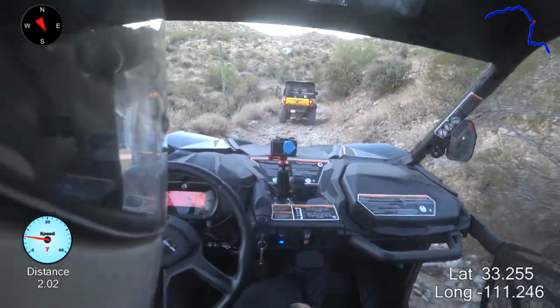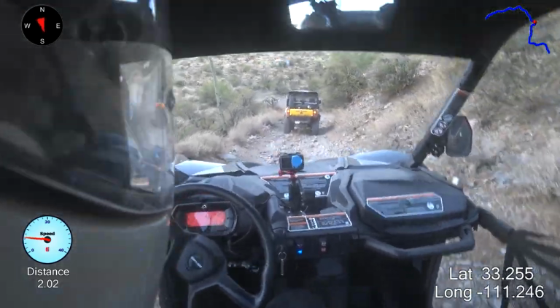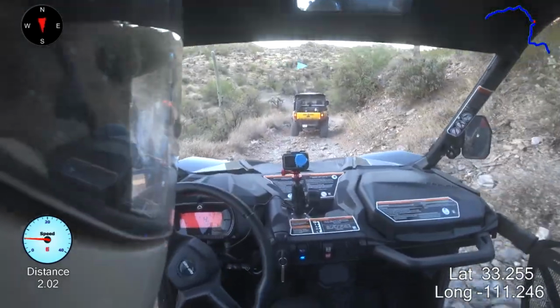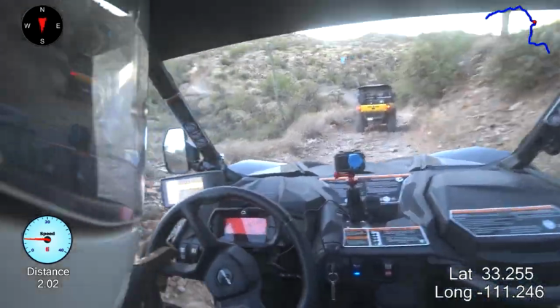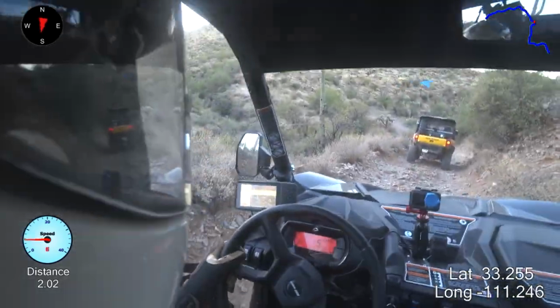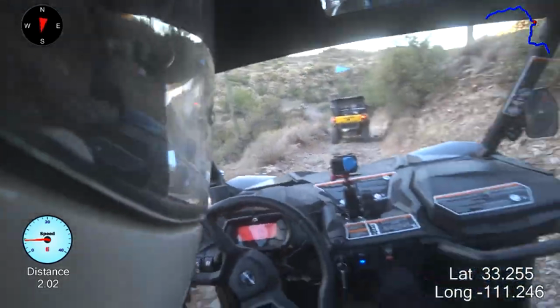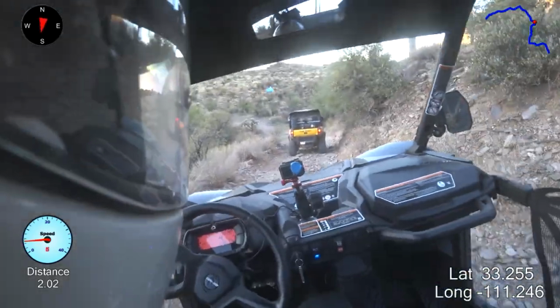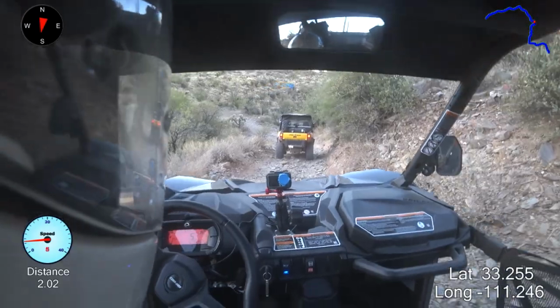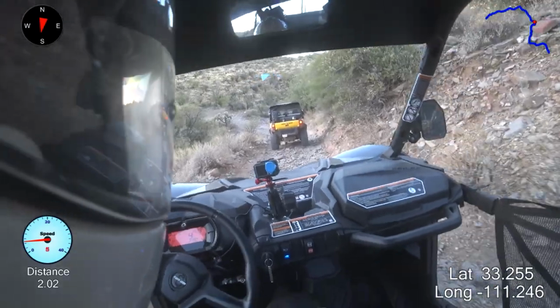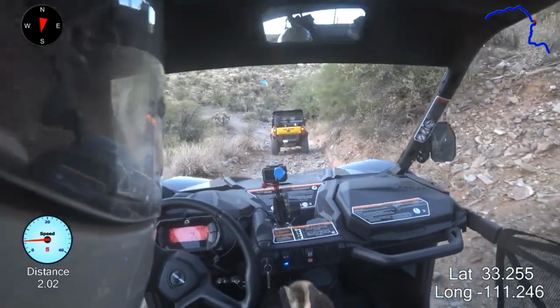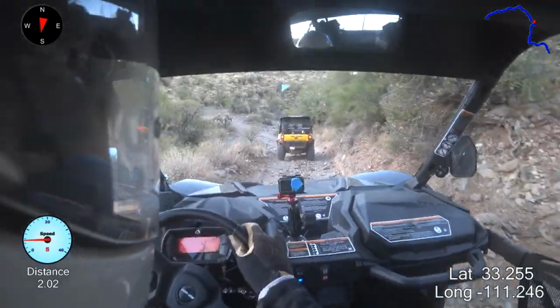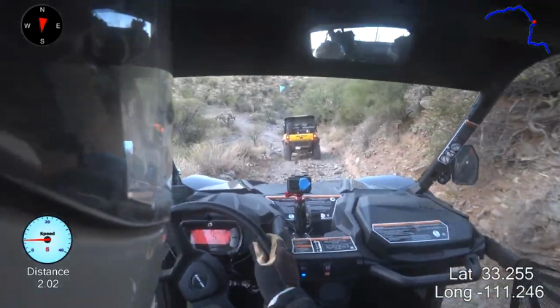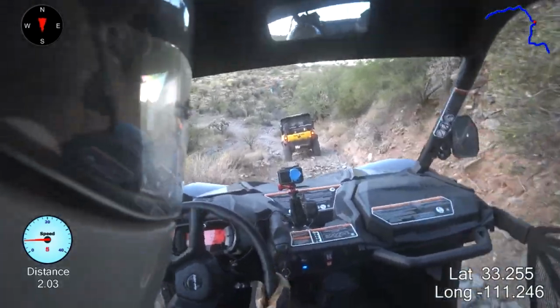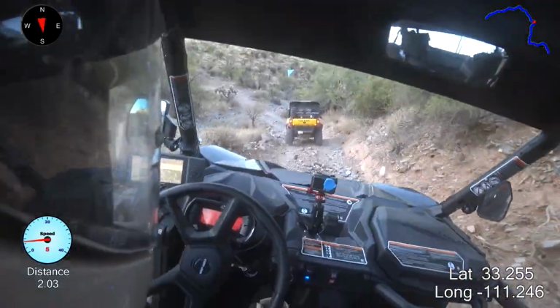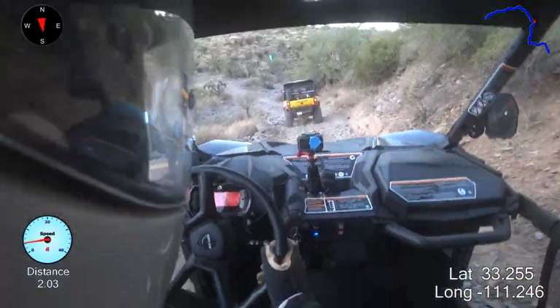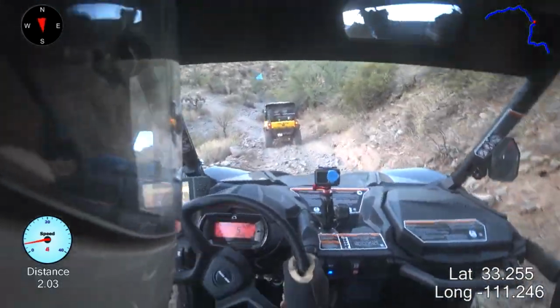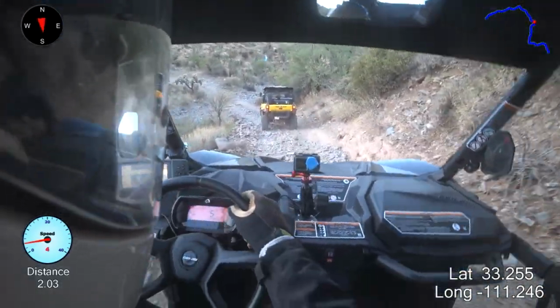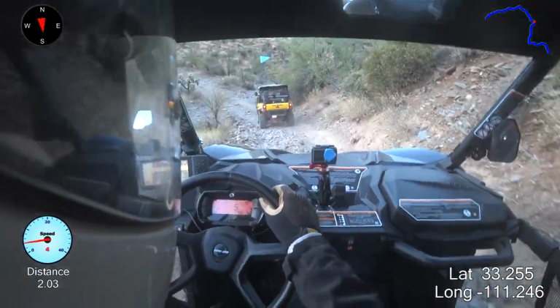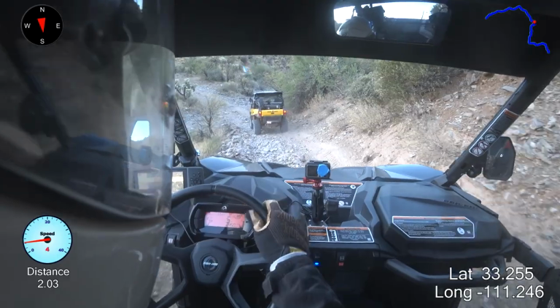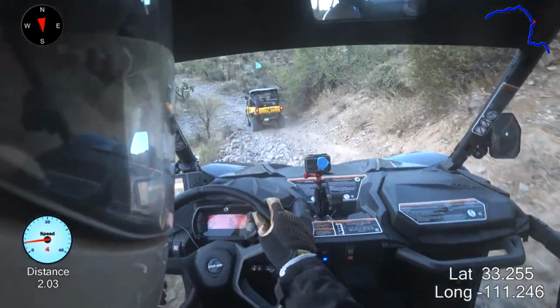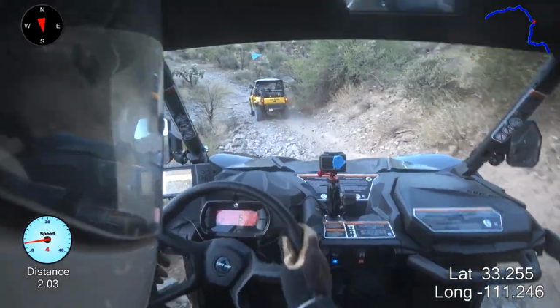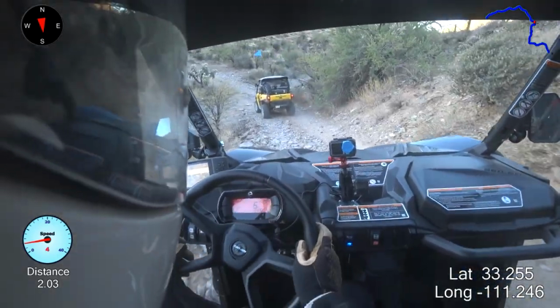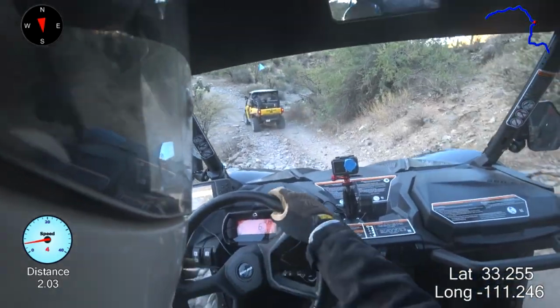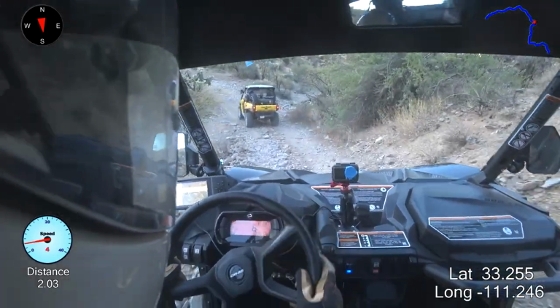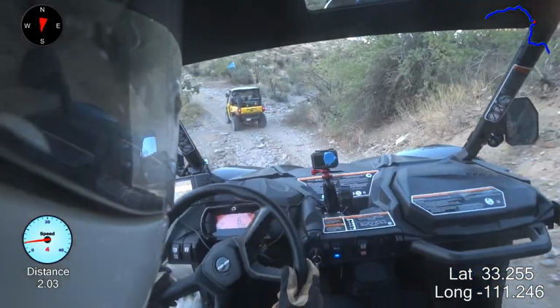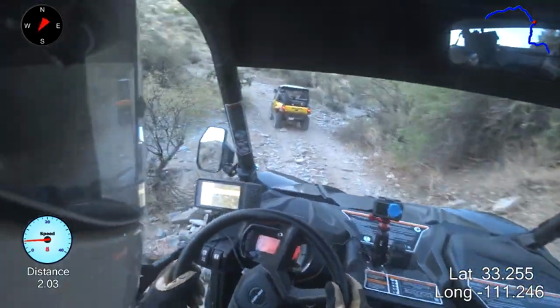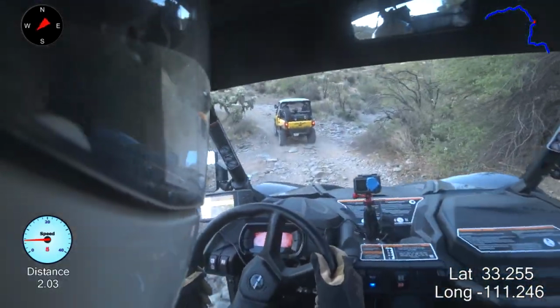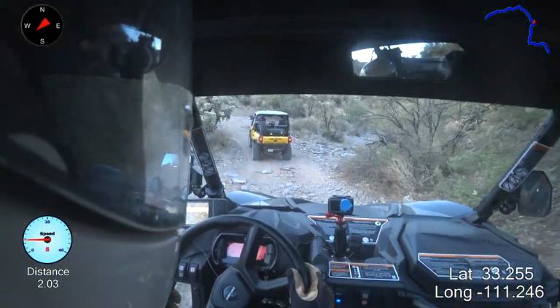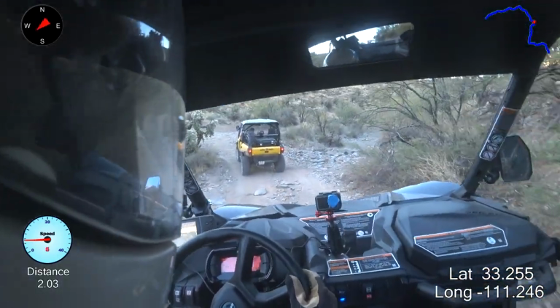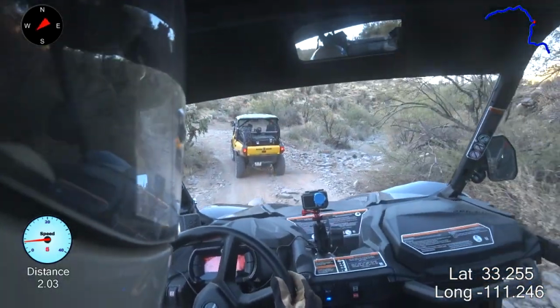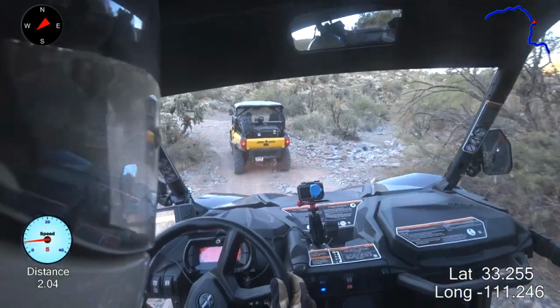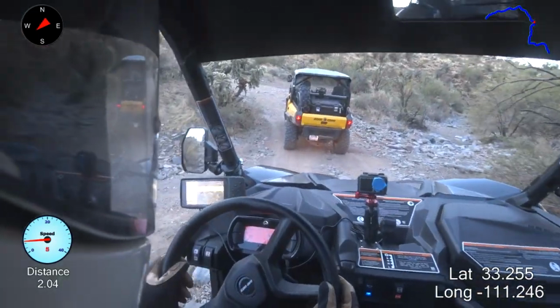They're pretty off-camber. It was enough last time that I had to take it super, super slow. I was scared, freaking out, thought this thing was going to tip over on its side for sure.